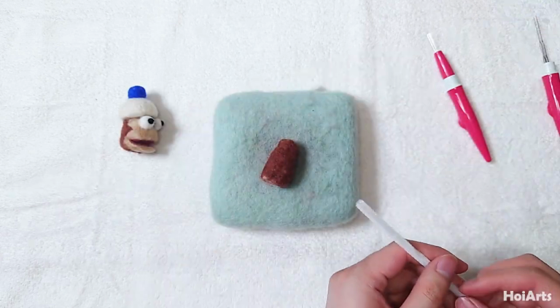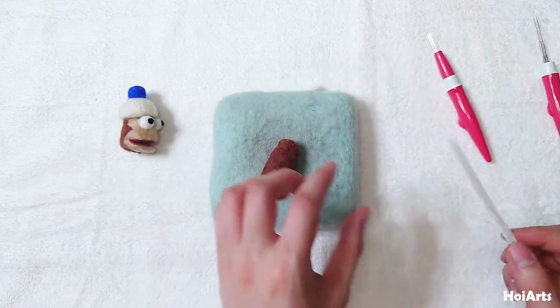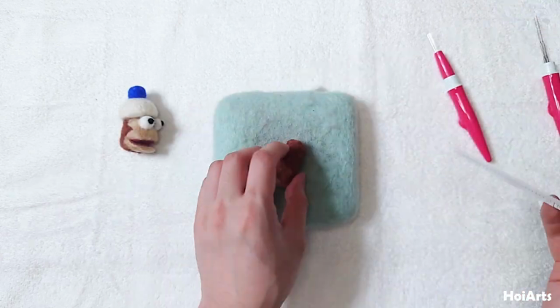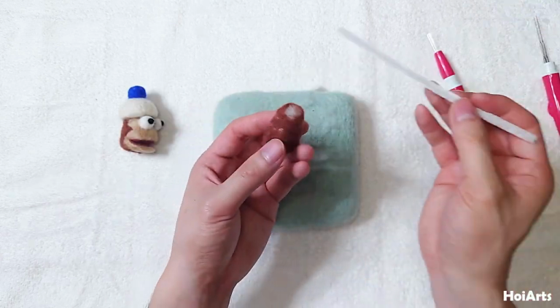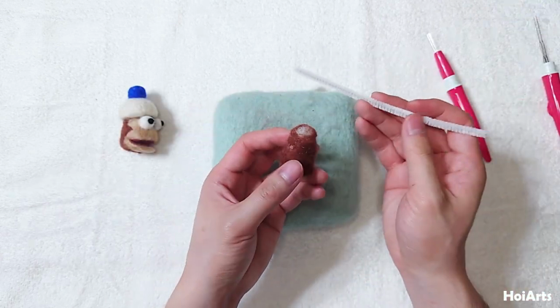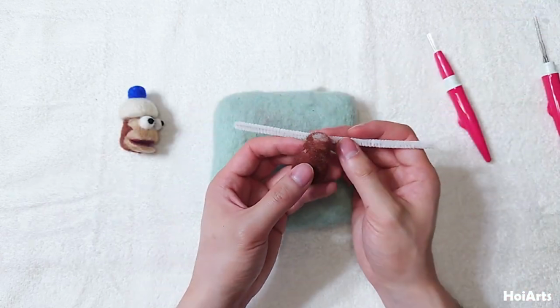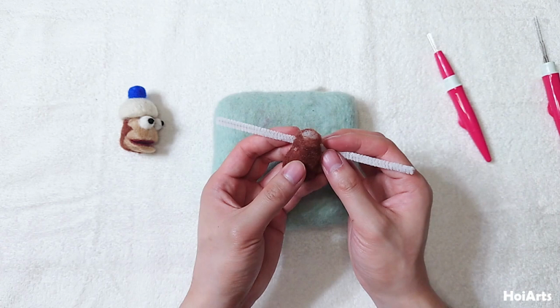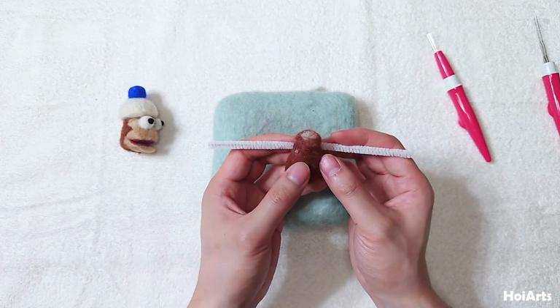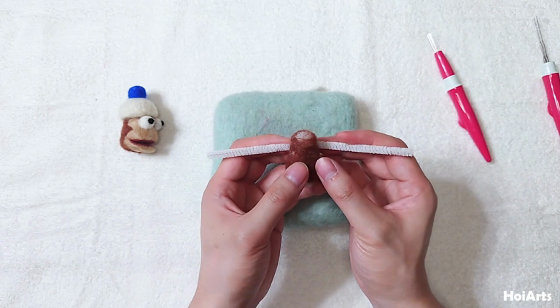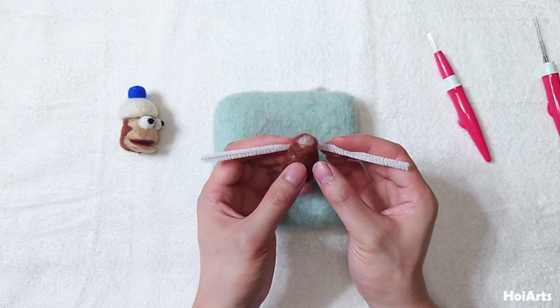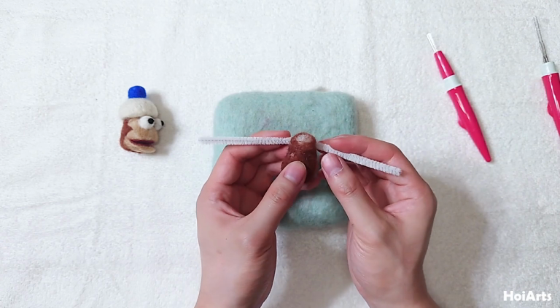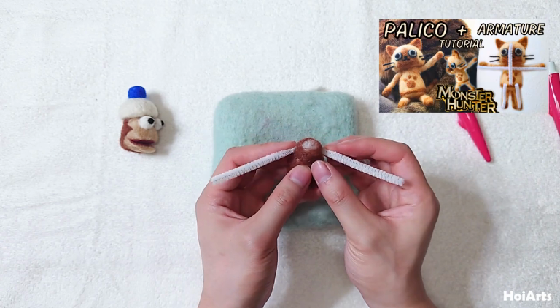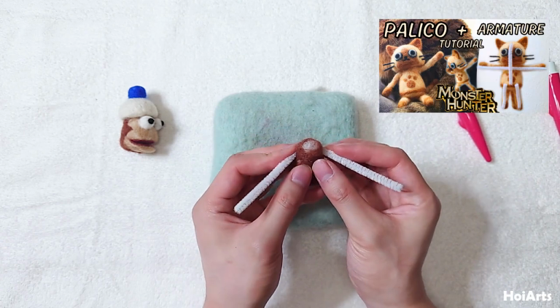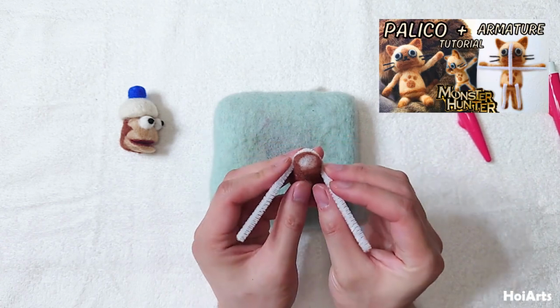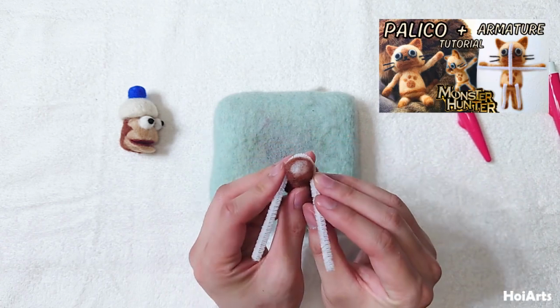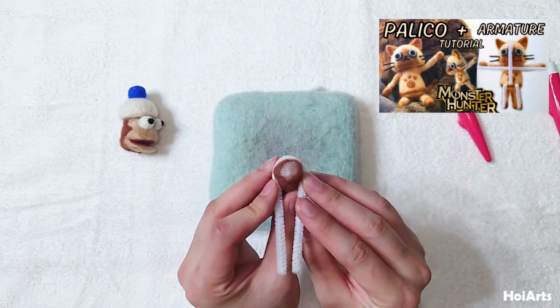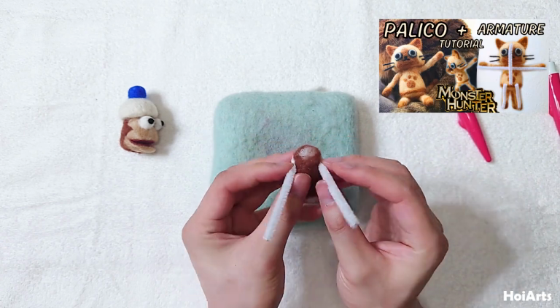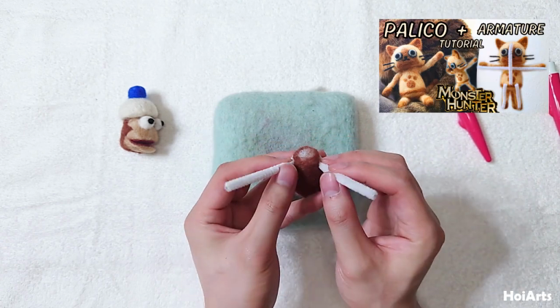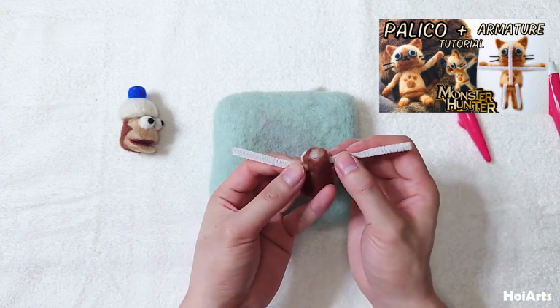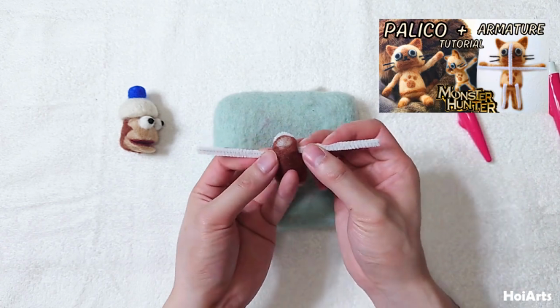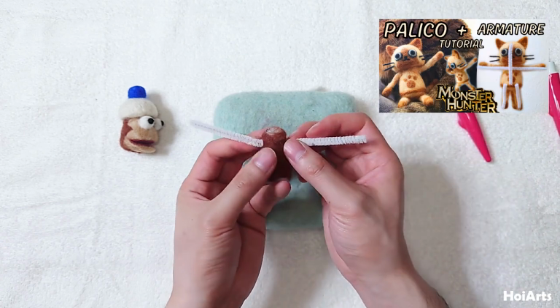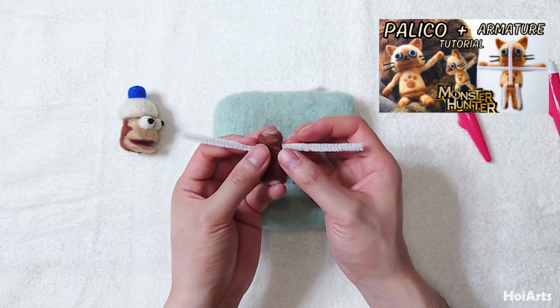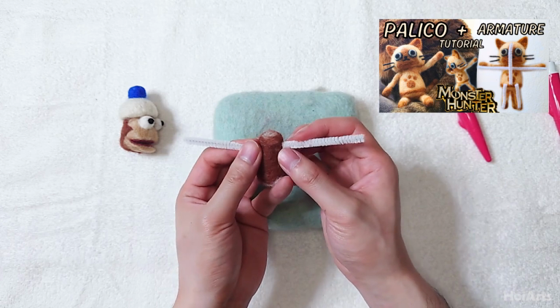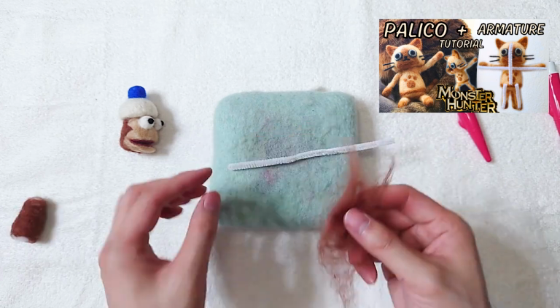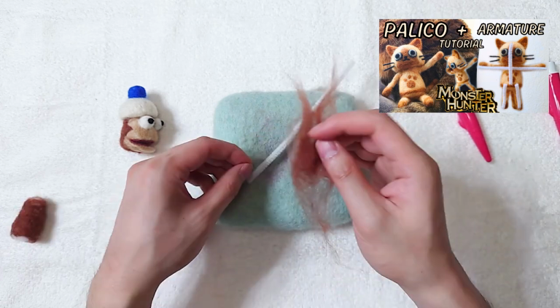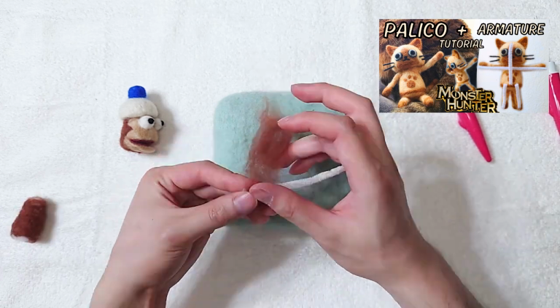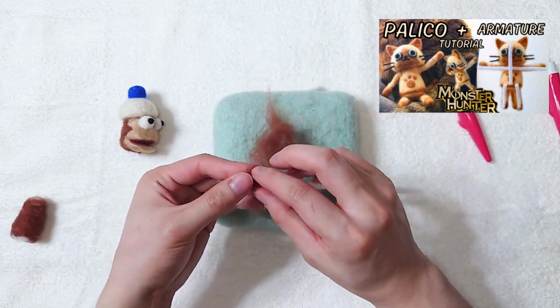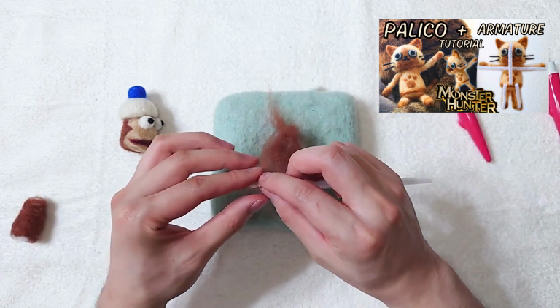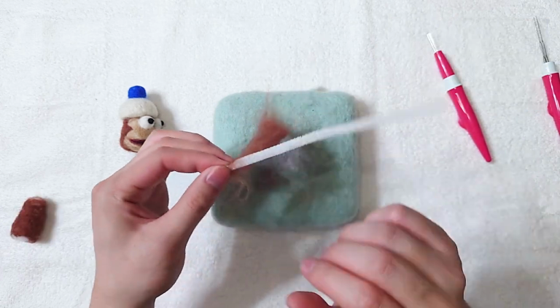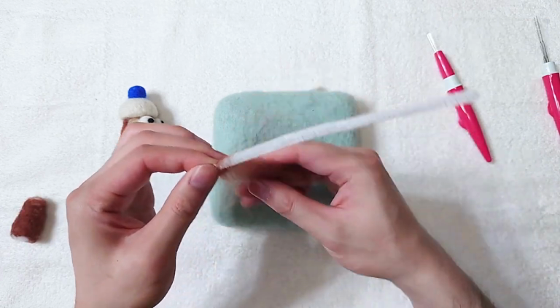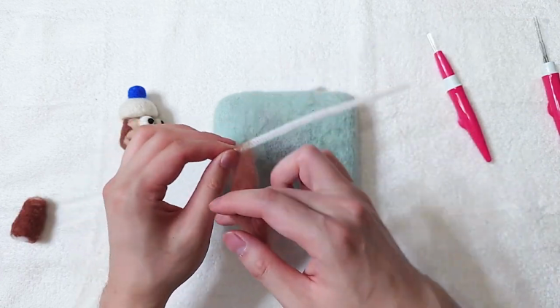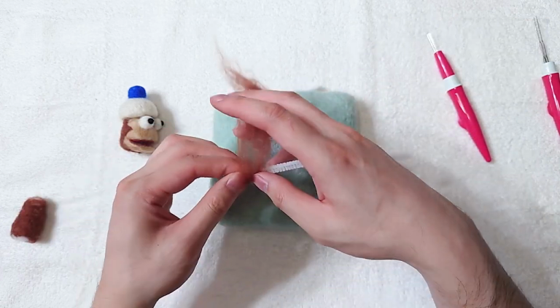Grab a pipe cleaner or modelling wire for the armature. I have a basic armature tutorial, but I won't go into details for the armature in this video, so please check it out.